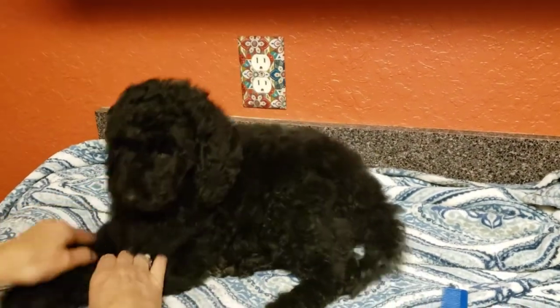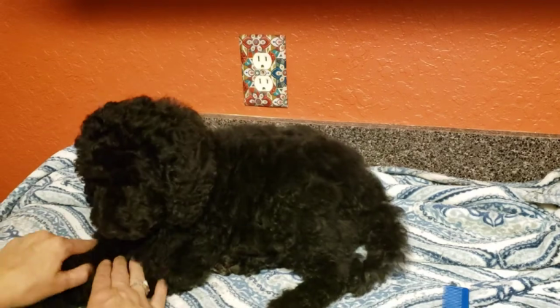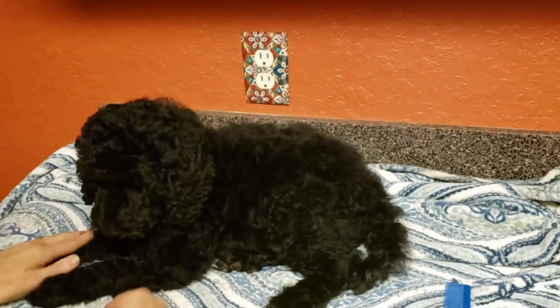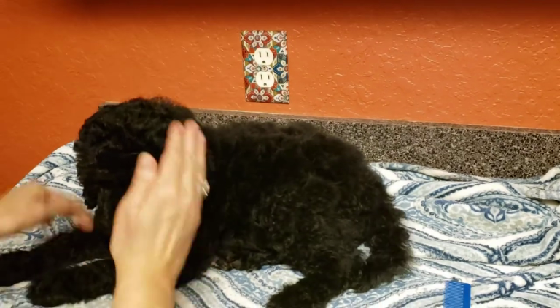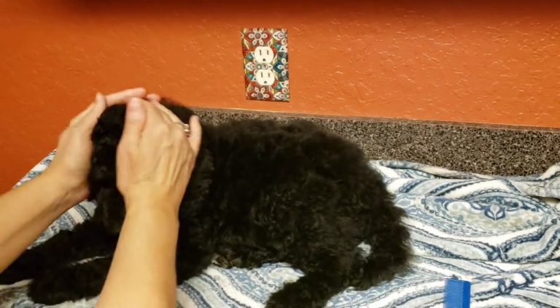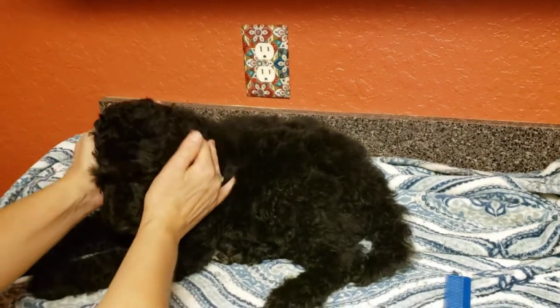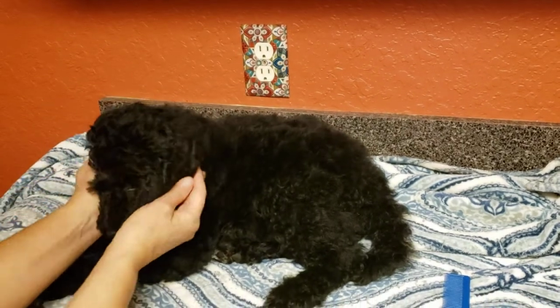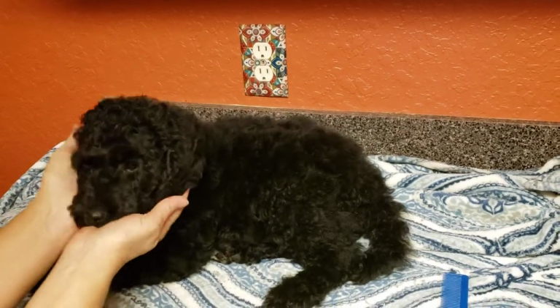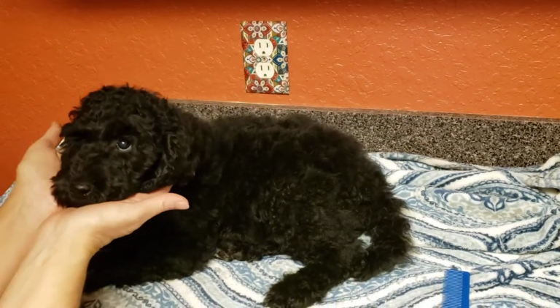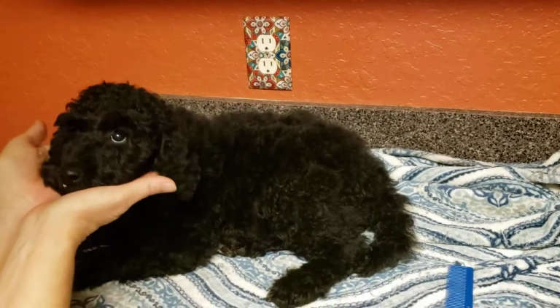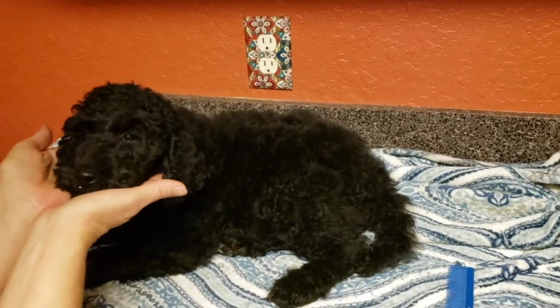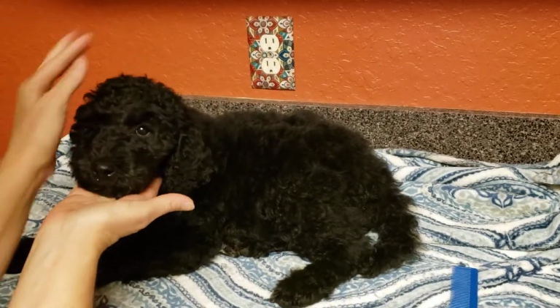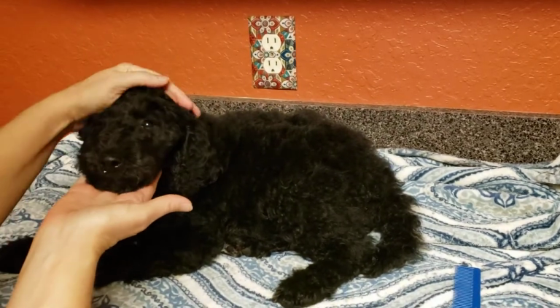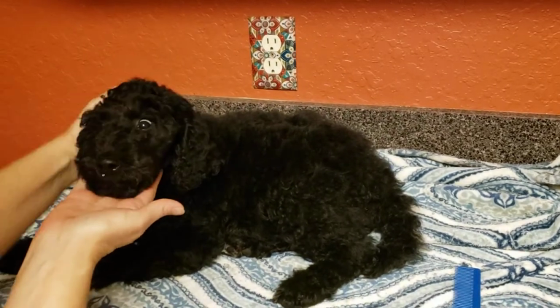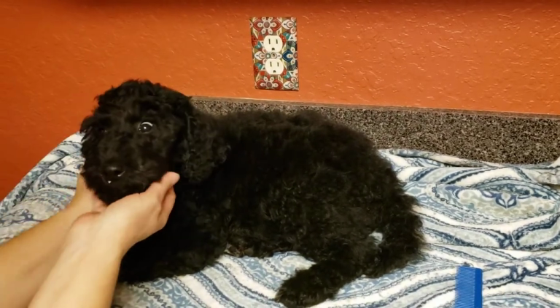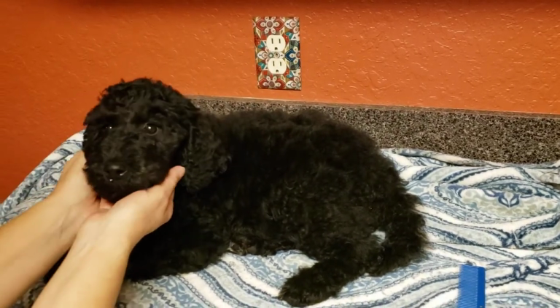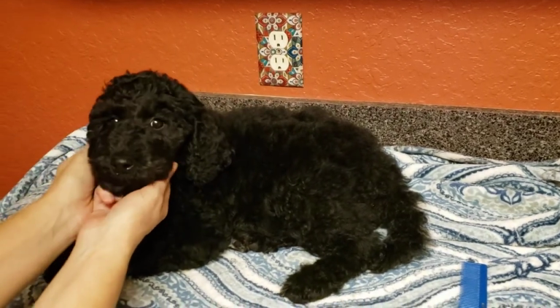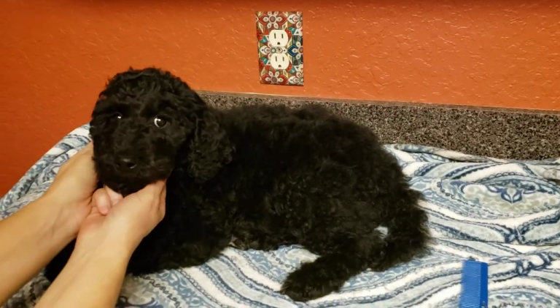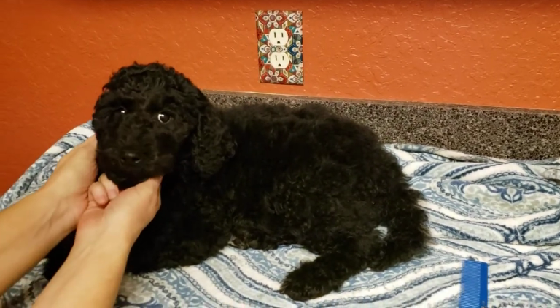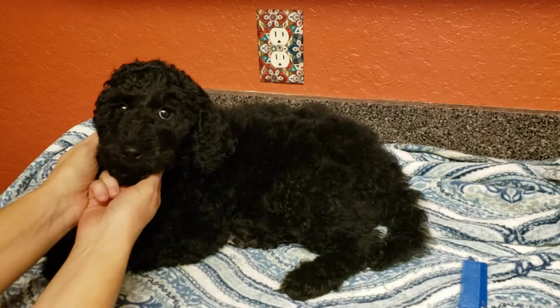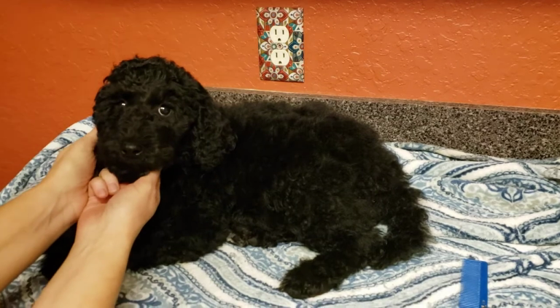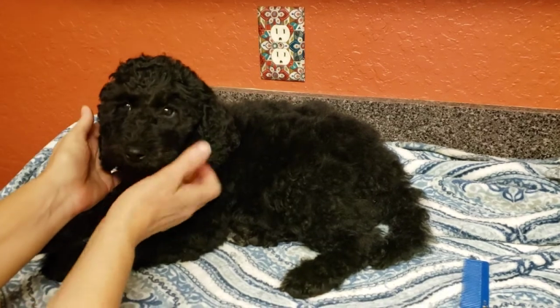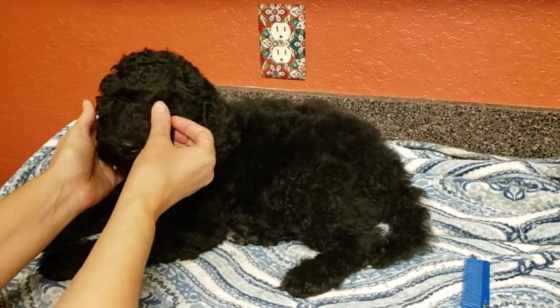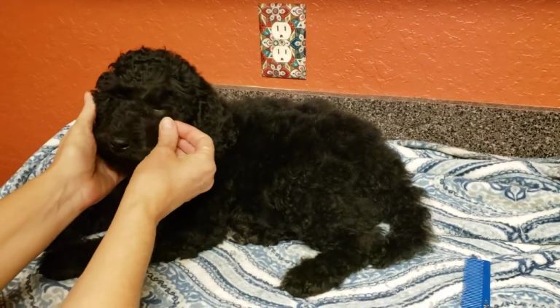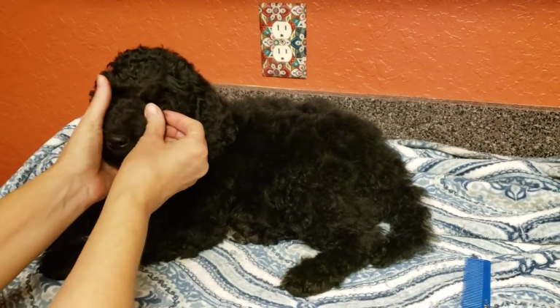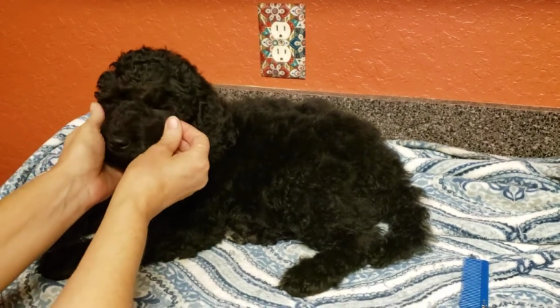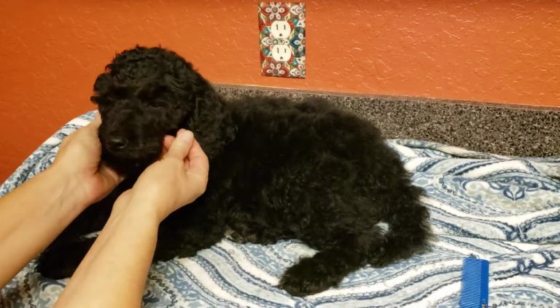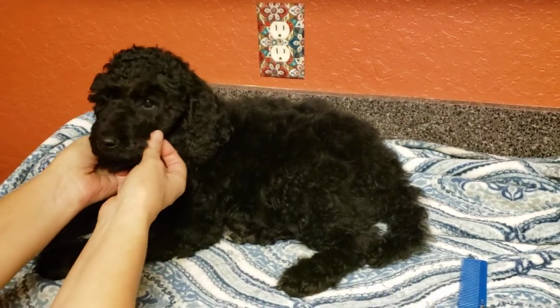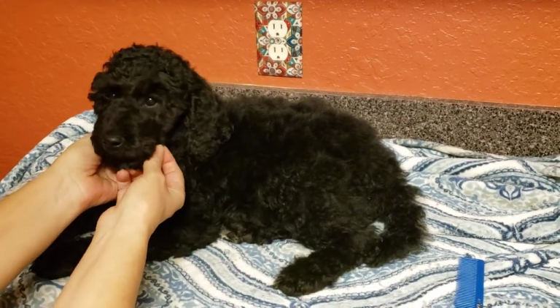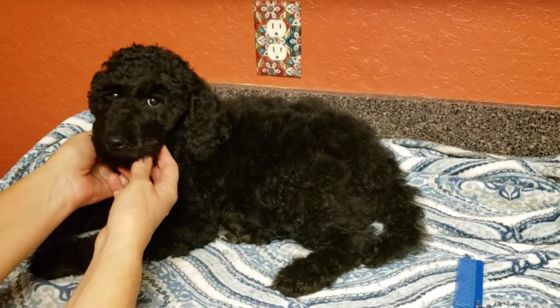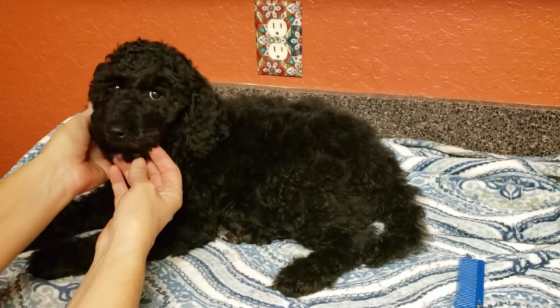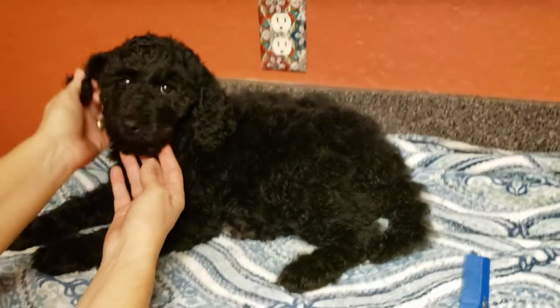So there, Onyx — you've already had your brushing, so I'm going to leave you alone. Bye everybody.